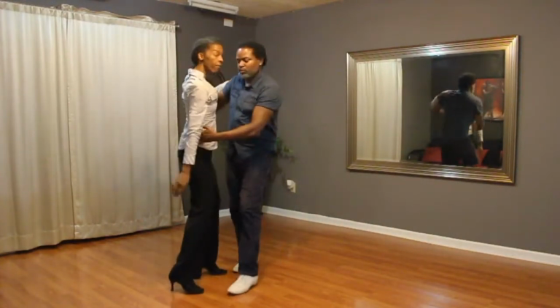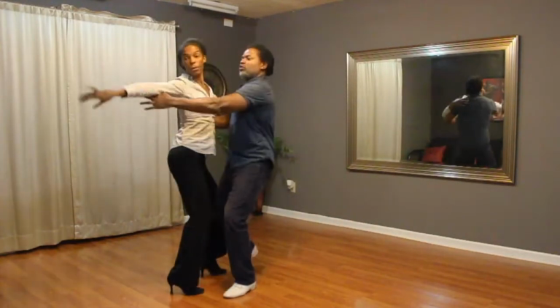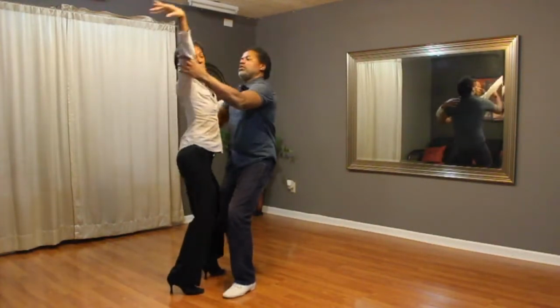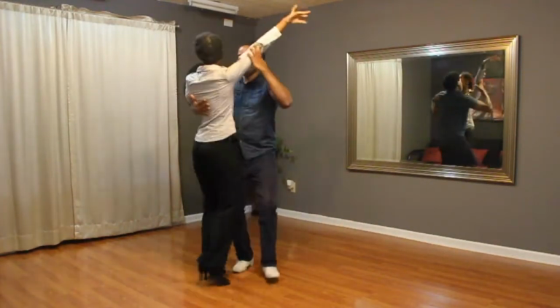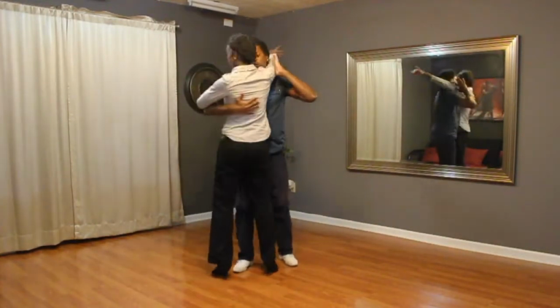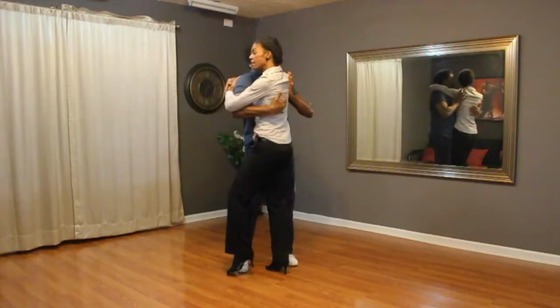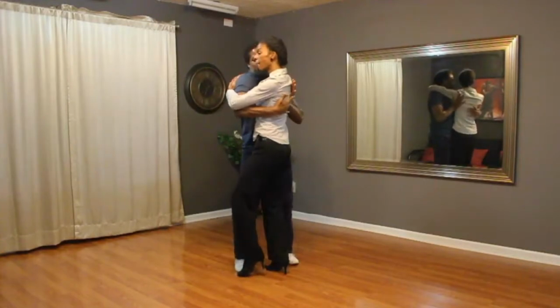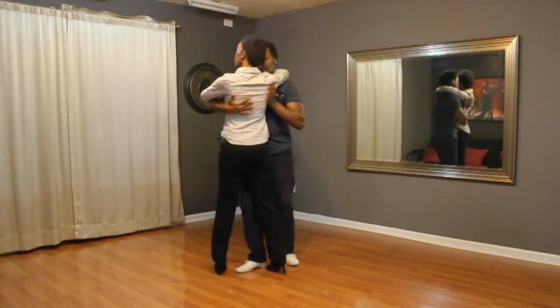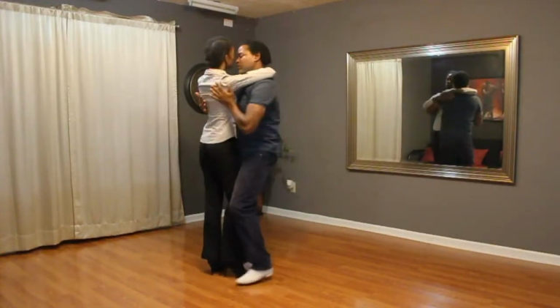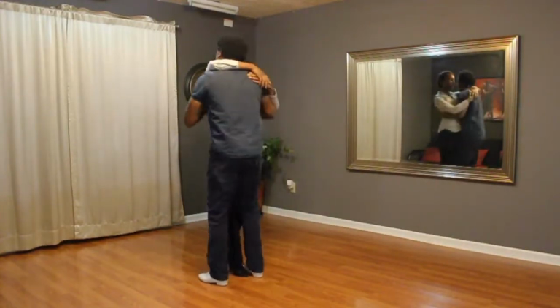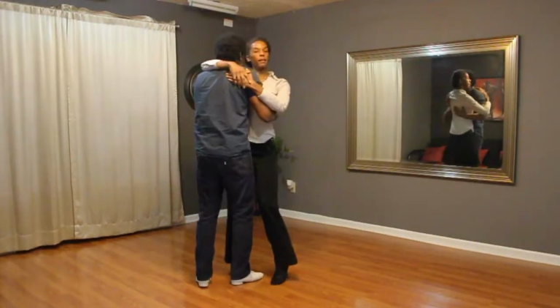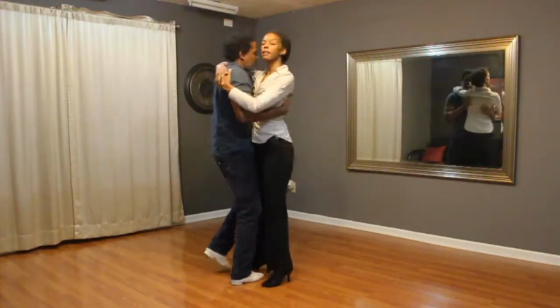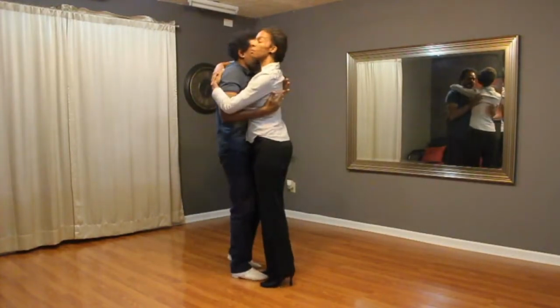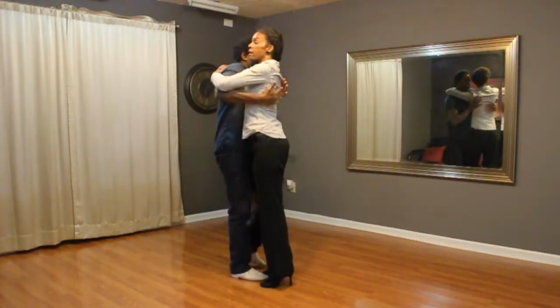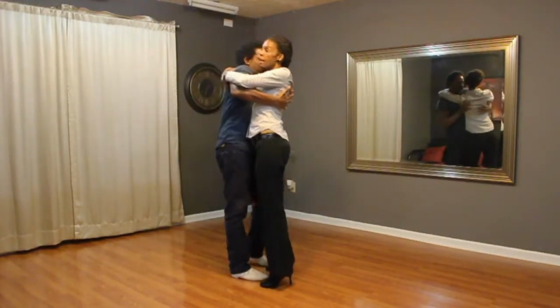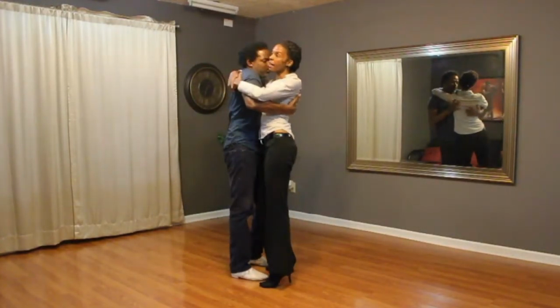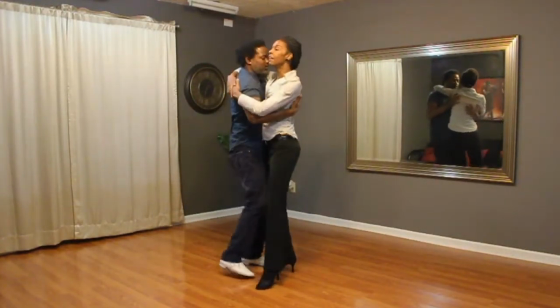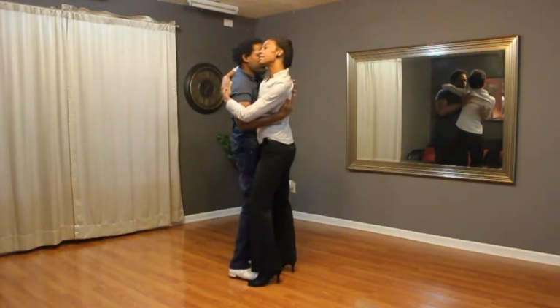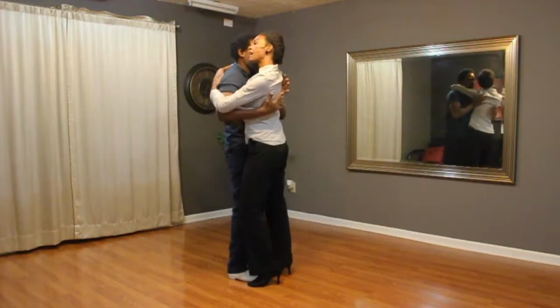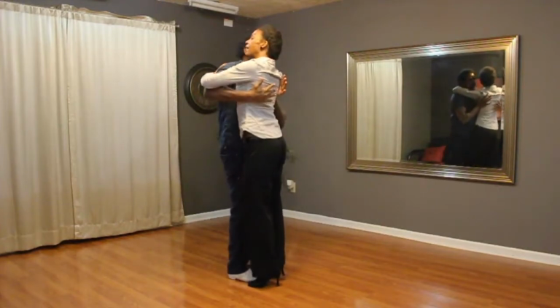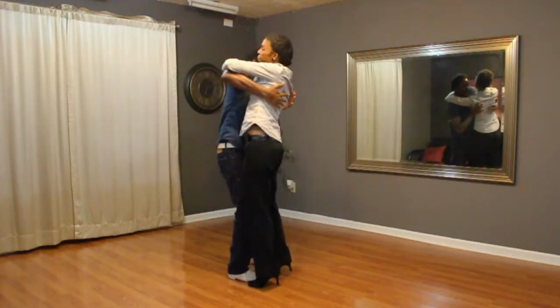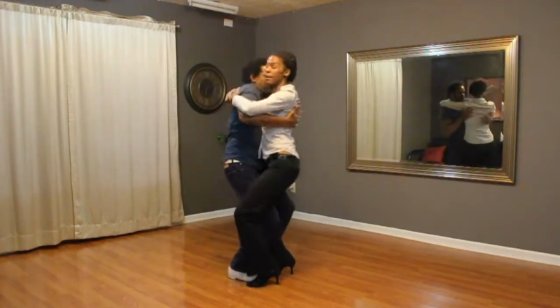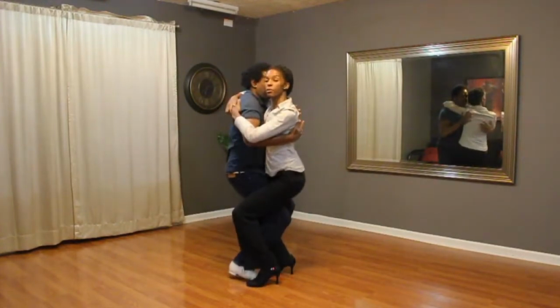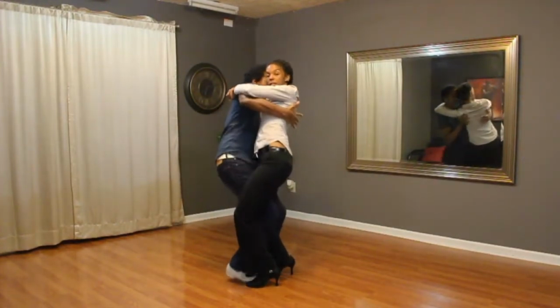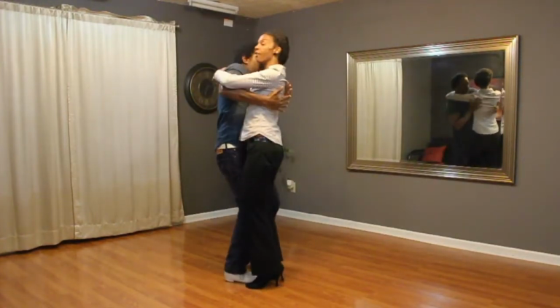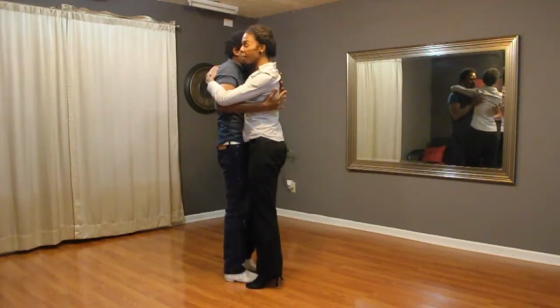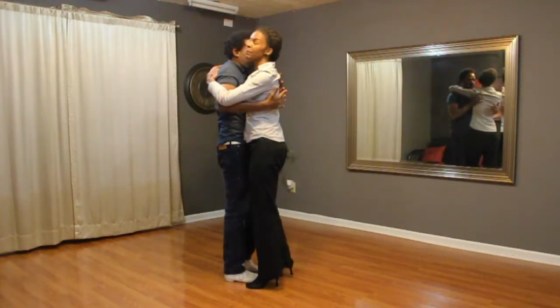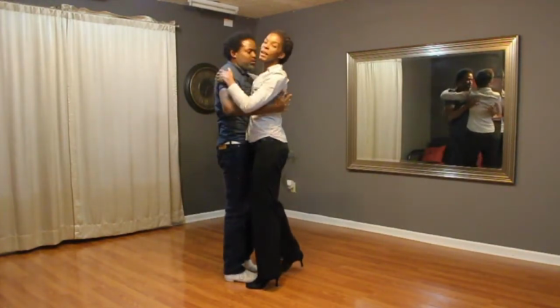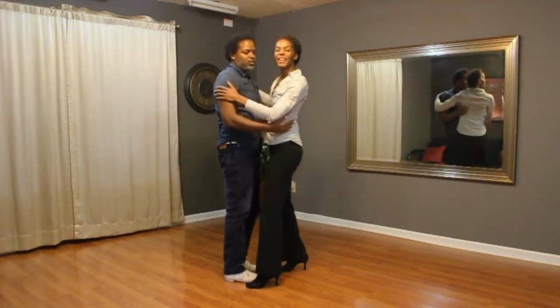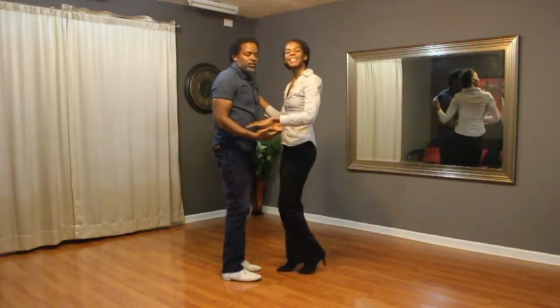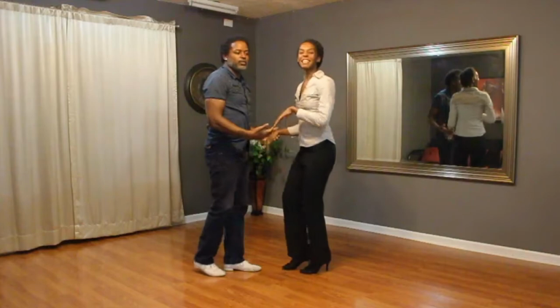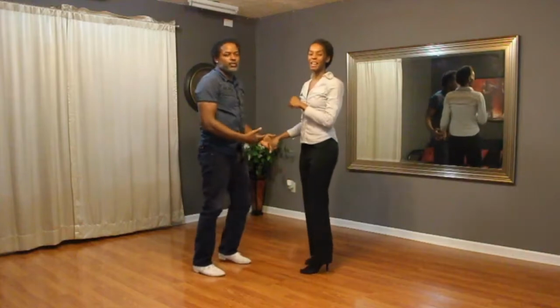And forward and back, tap, cross body lead, sway, side, side, body movement, down and up, basic, and you're done.